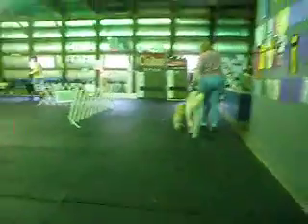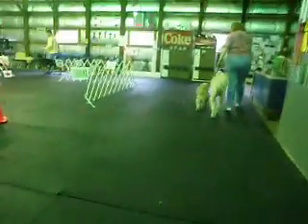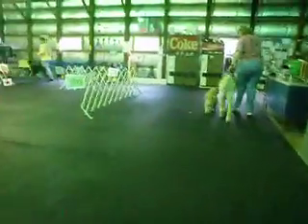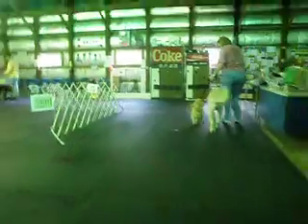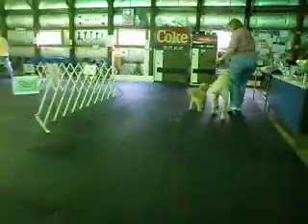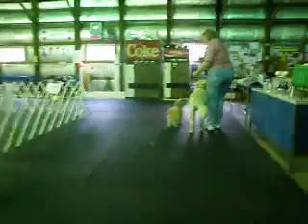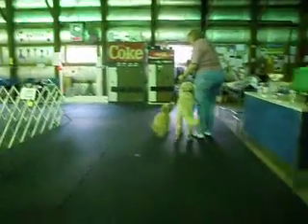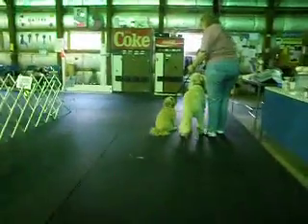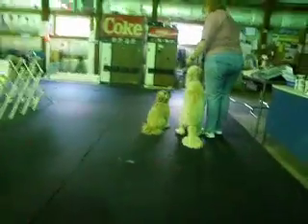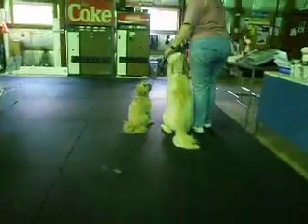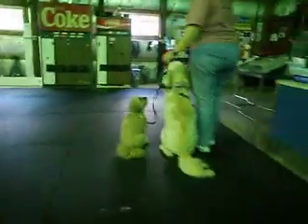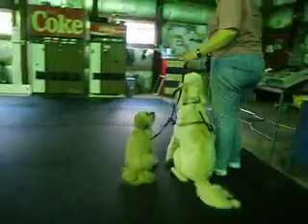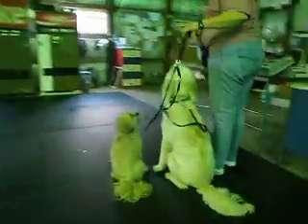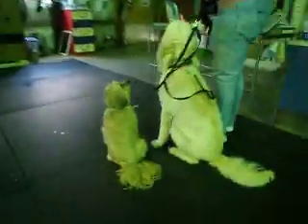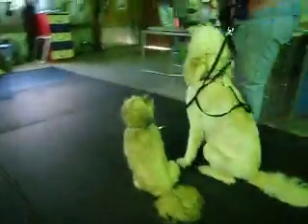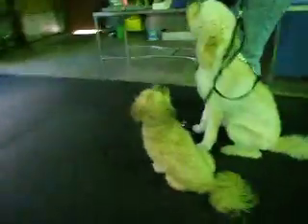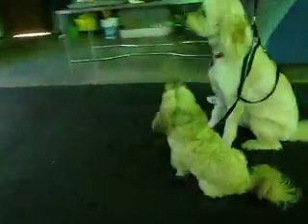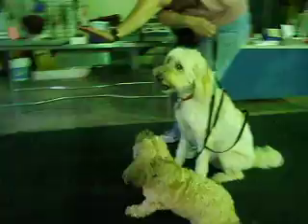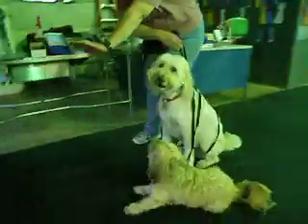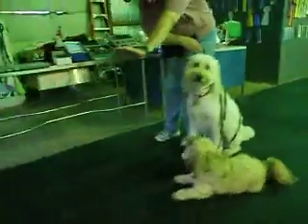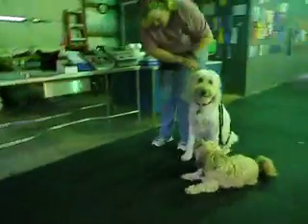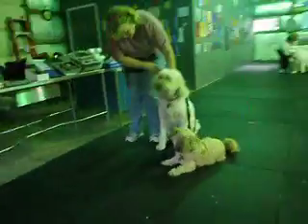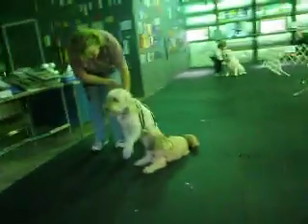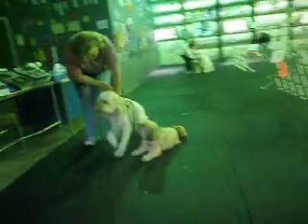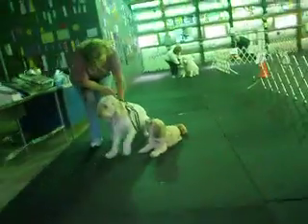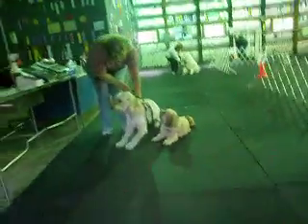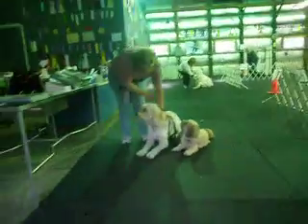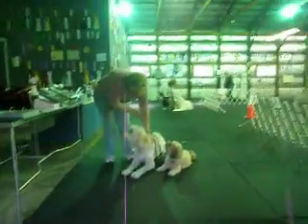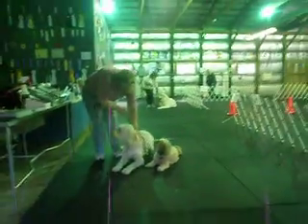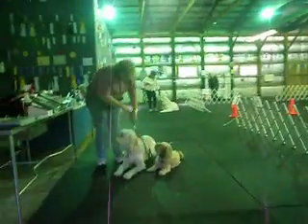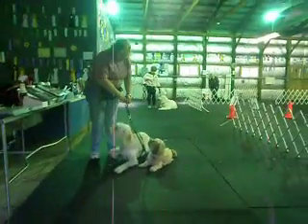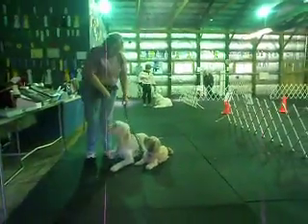Hold and sit. And down. Good, down. And walk around.